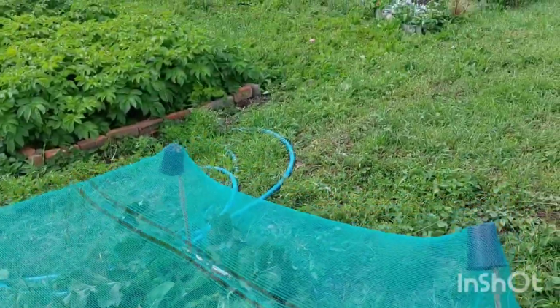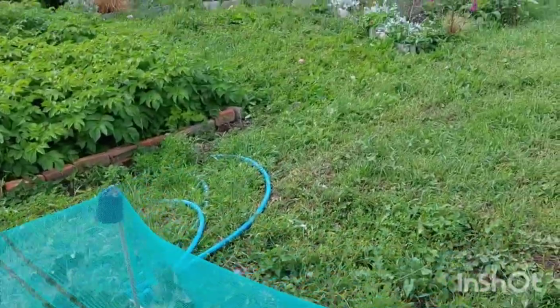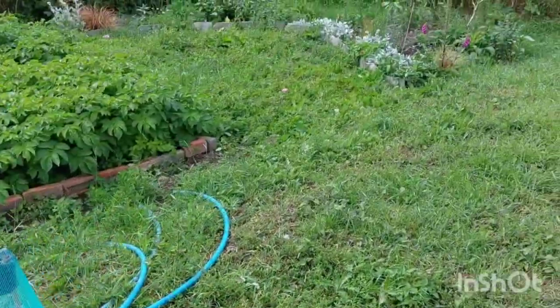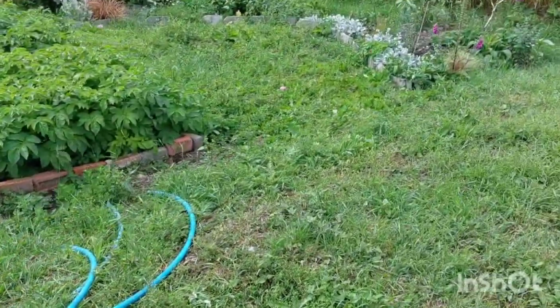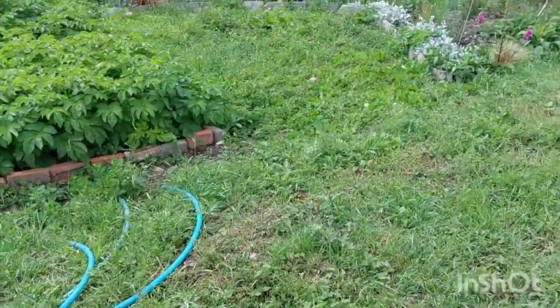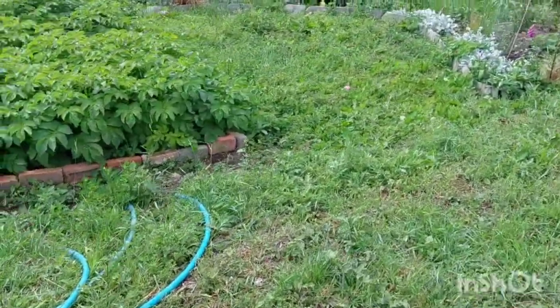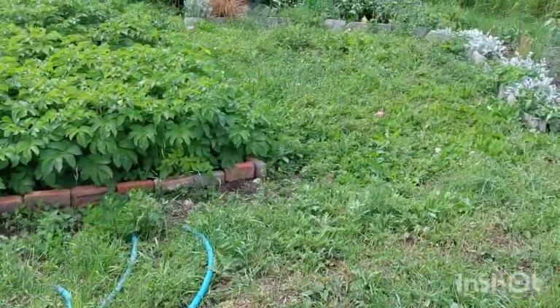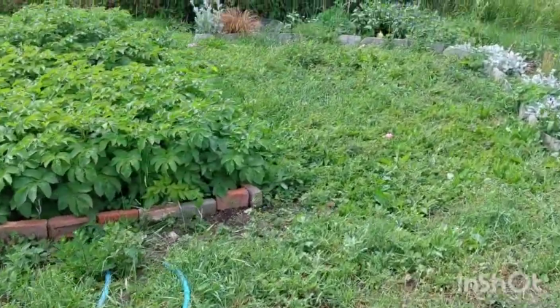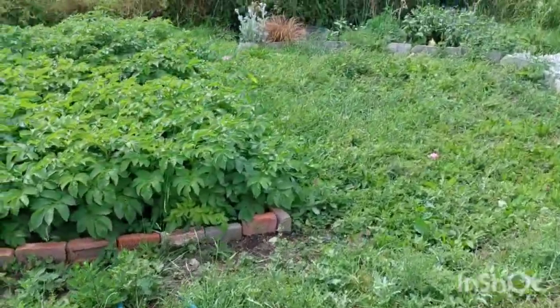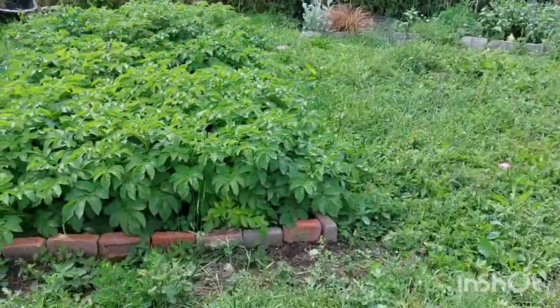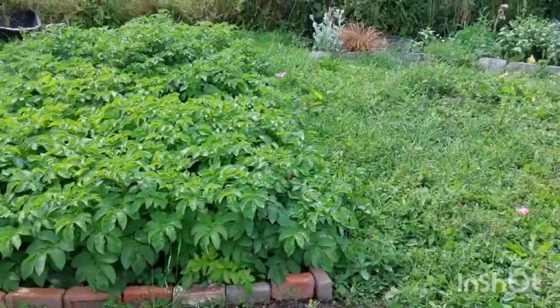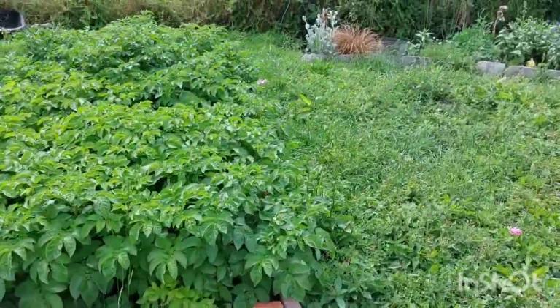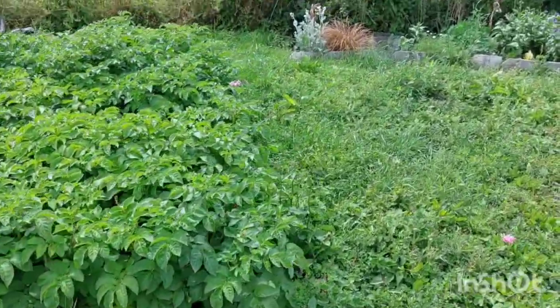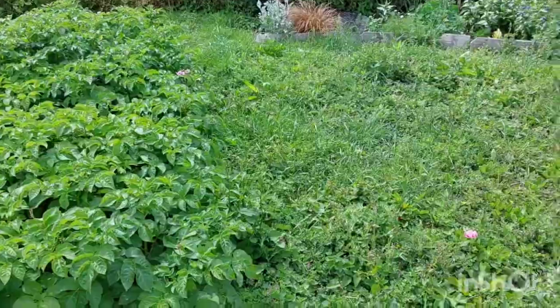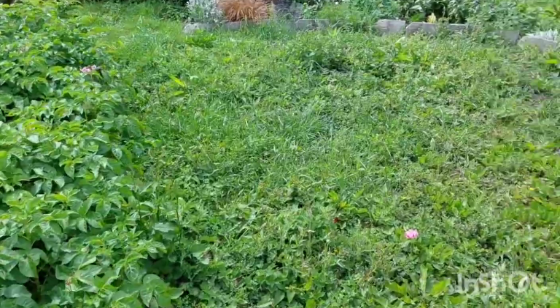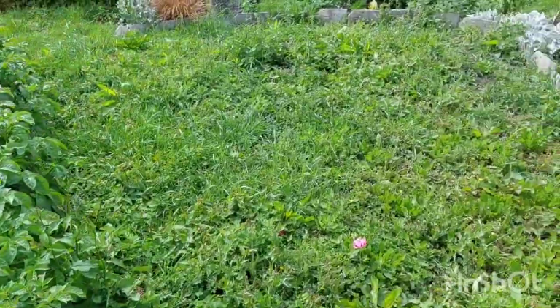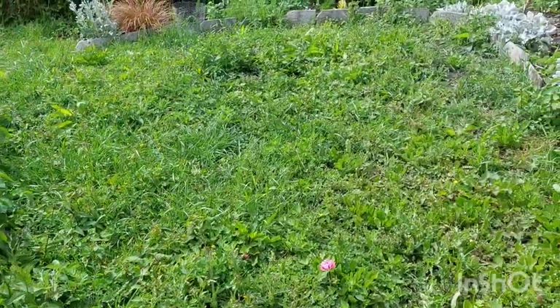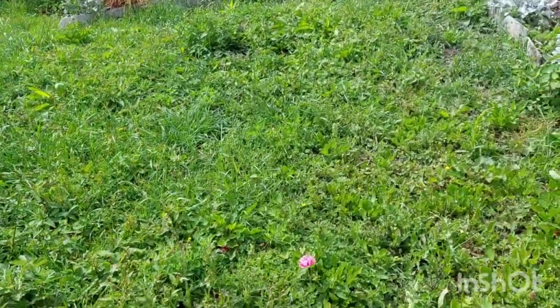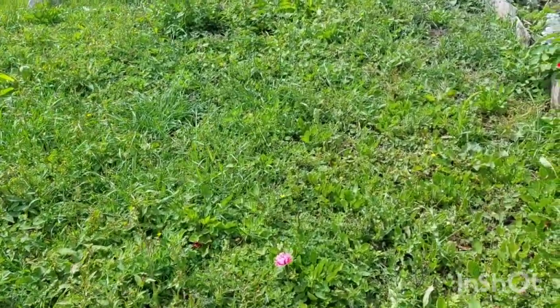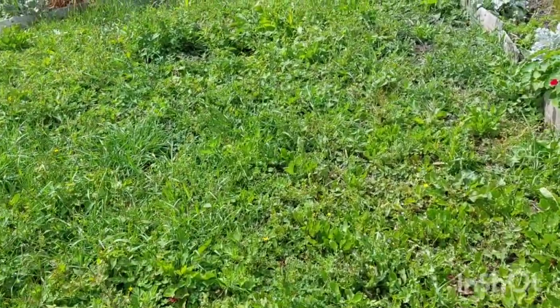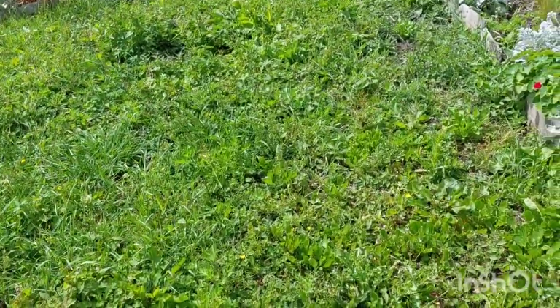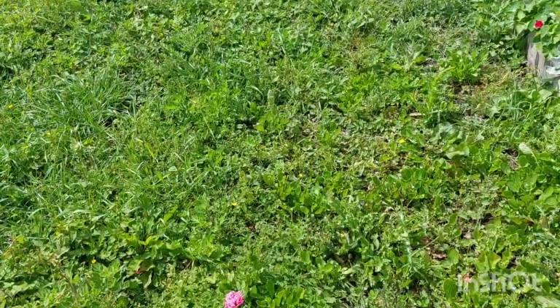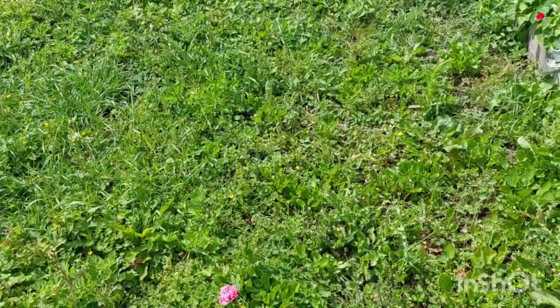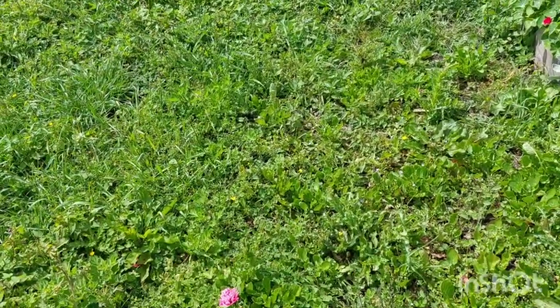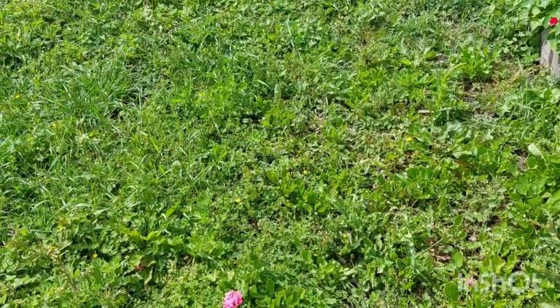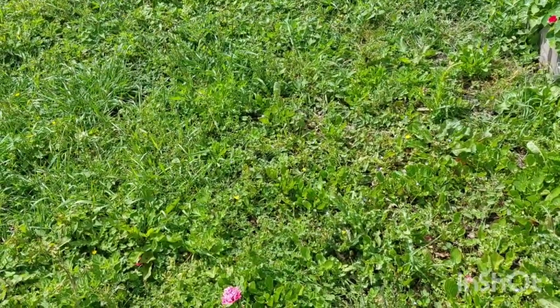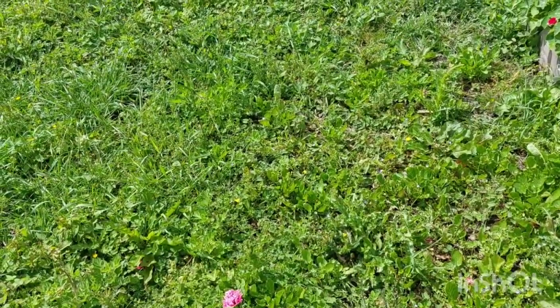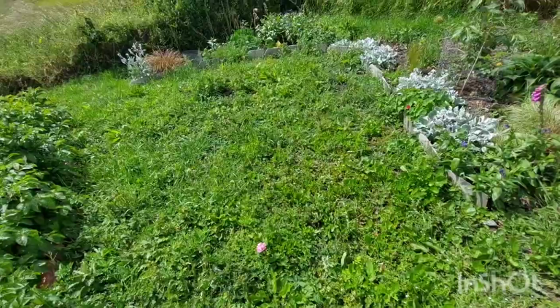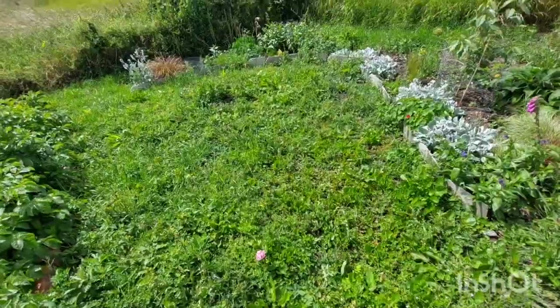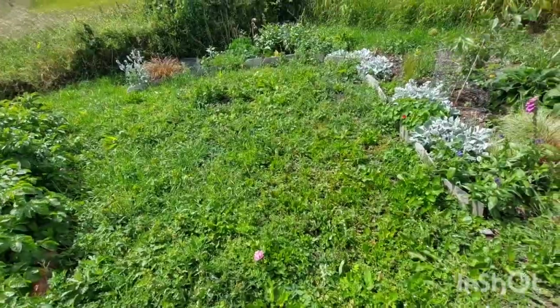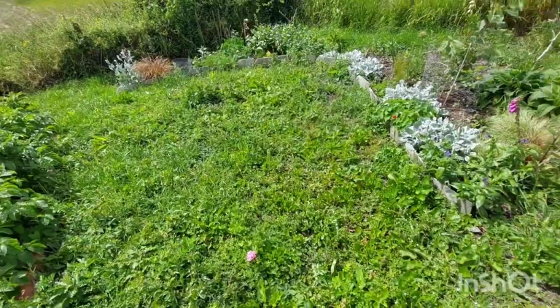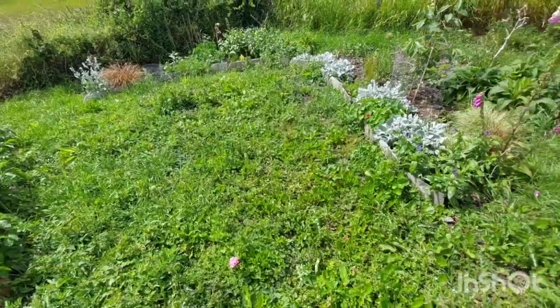This is the wildlife area, which we keep meaning to get around to doing, but we haven't yet. It's a bit overgrown at the minute with weeds and that.